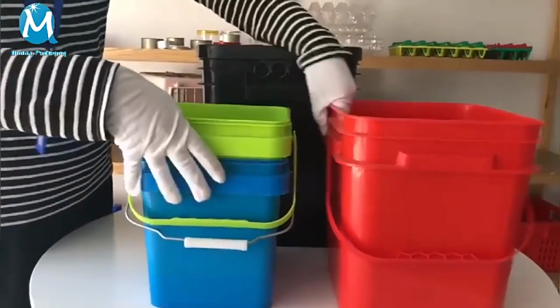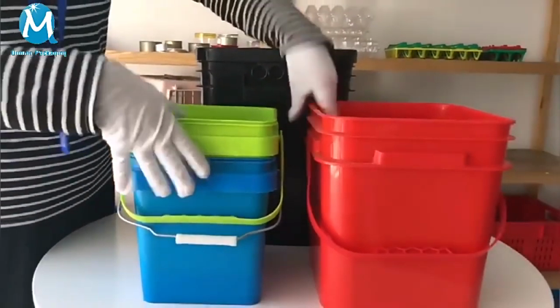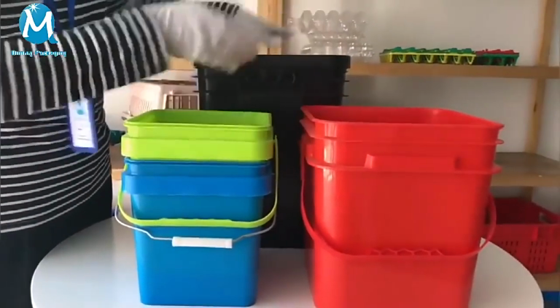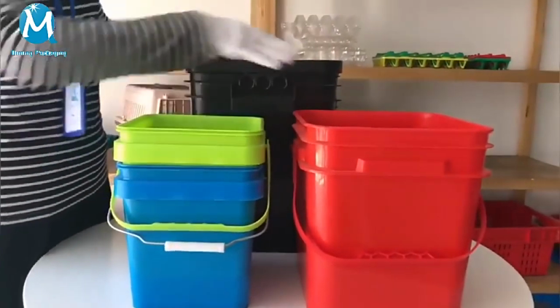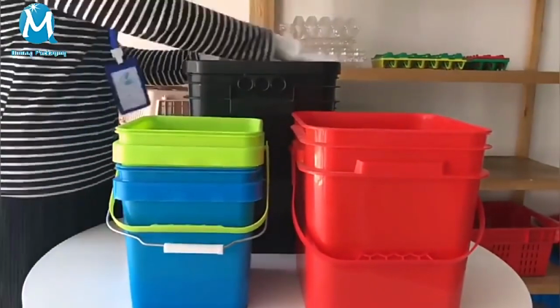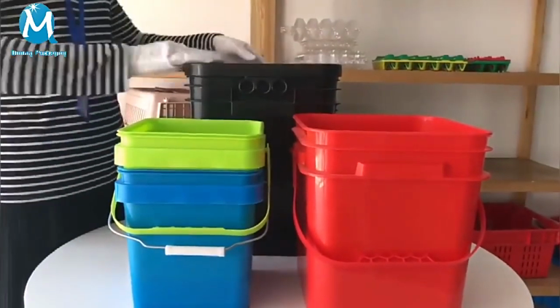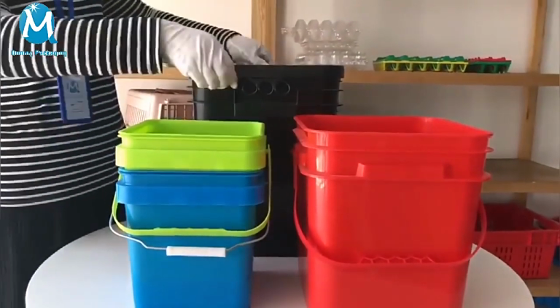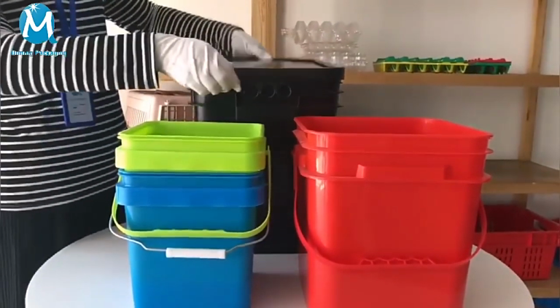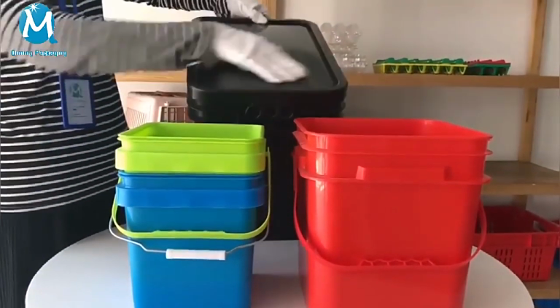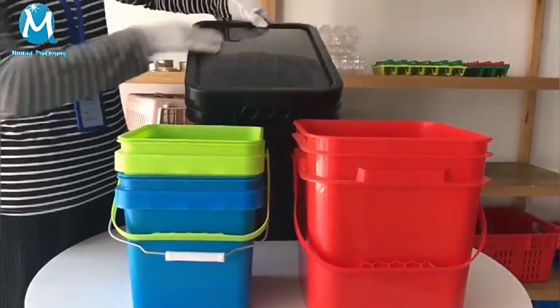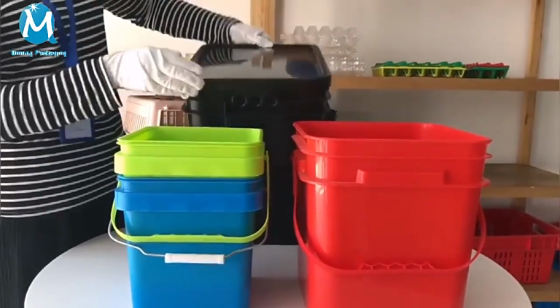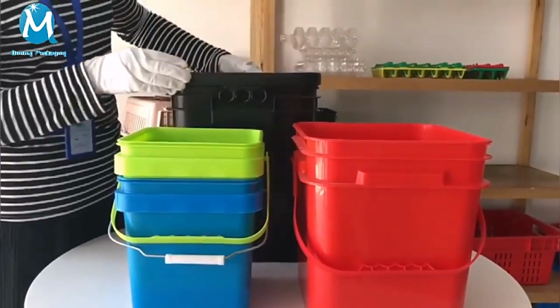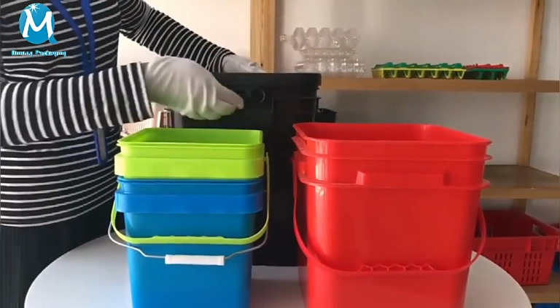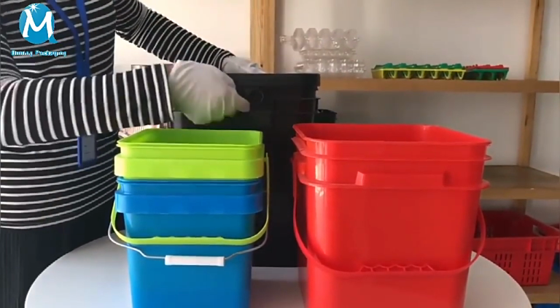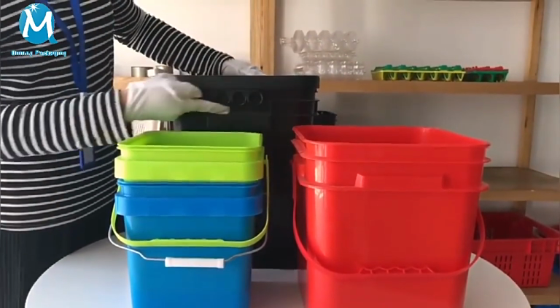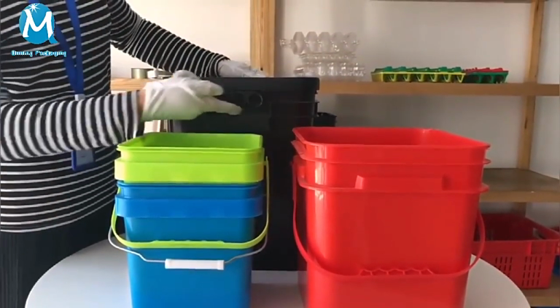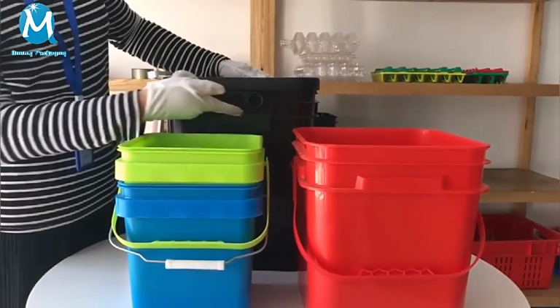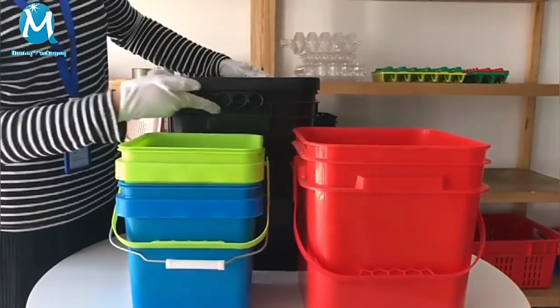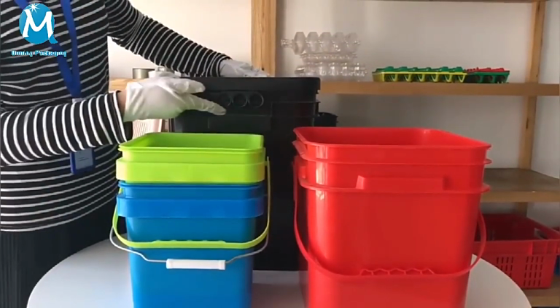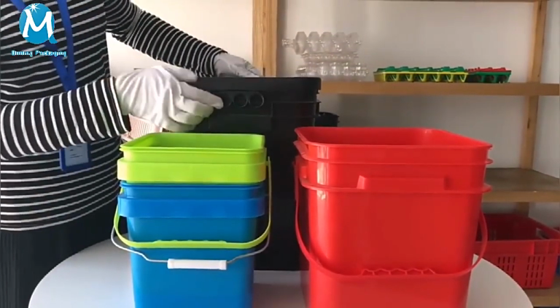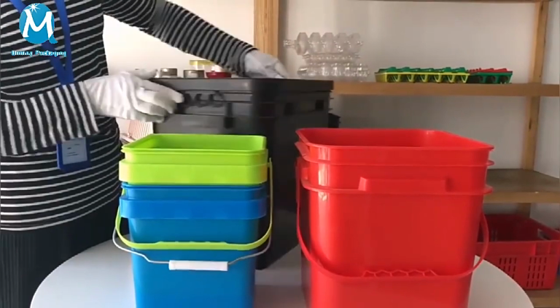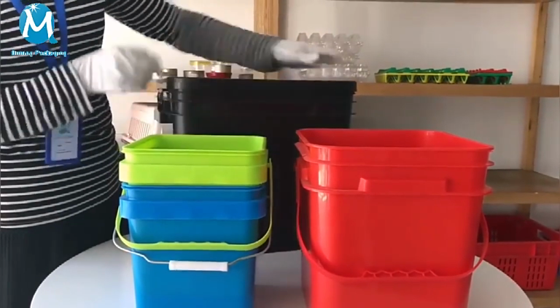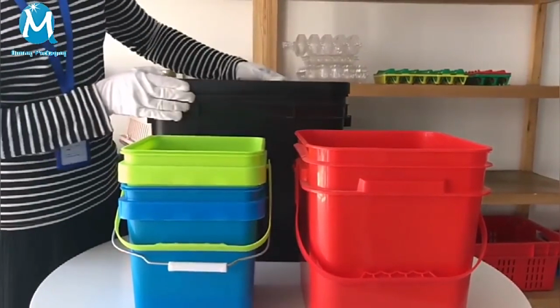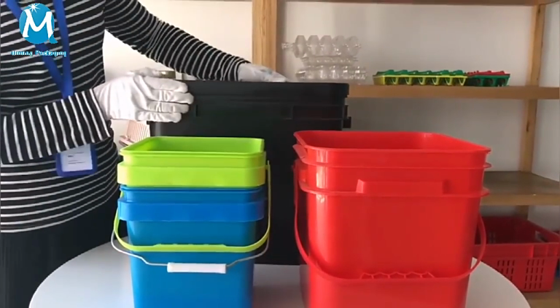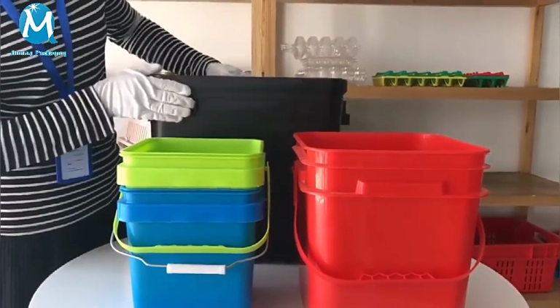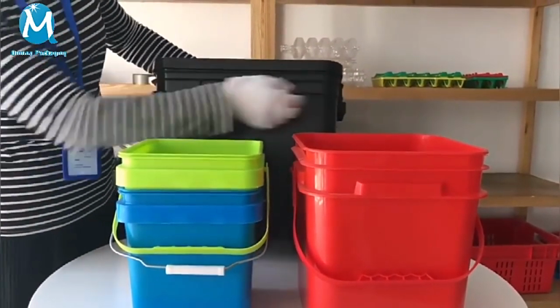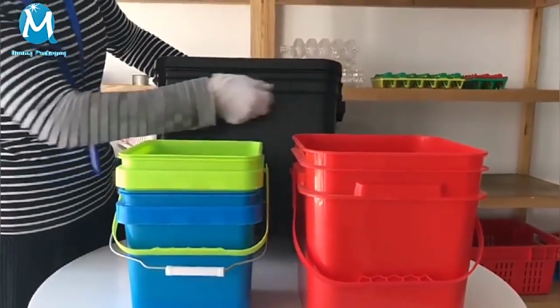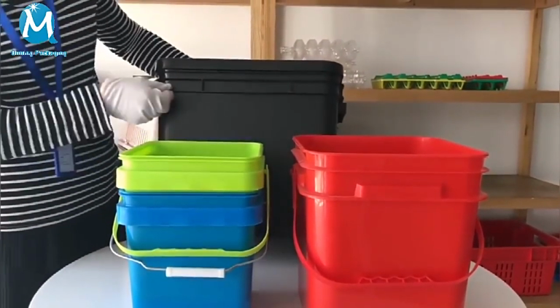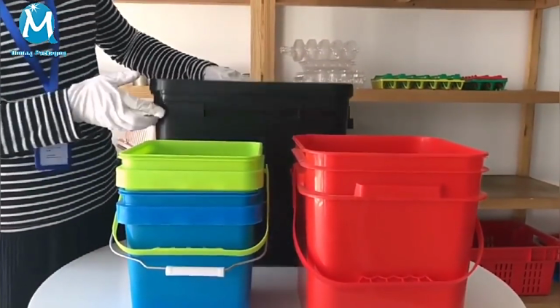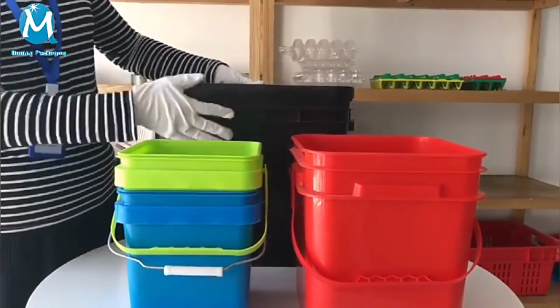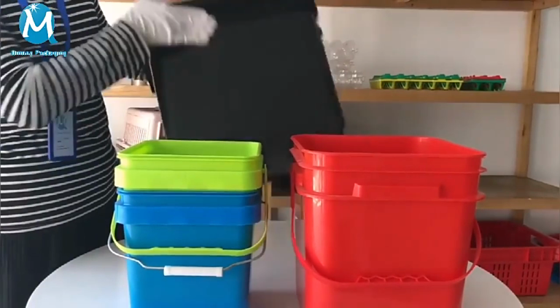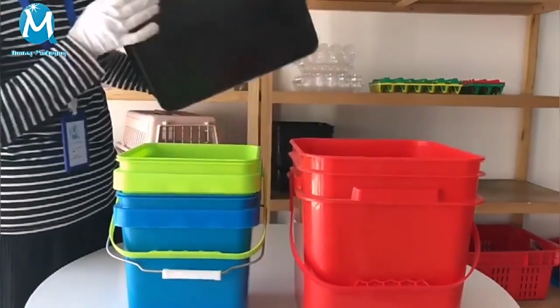Another type is the 25-liter rectangular bucket with the easy grasping small handle. The ribs design of the side and the bottom makes it more durable and stable.